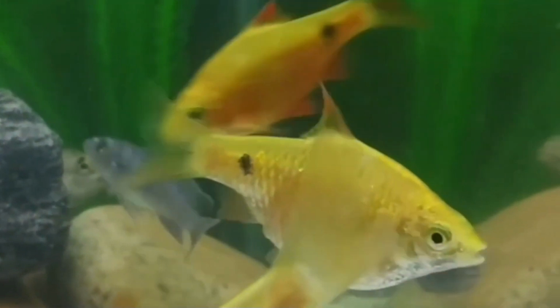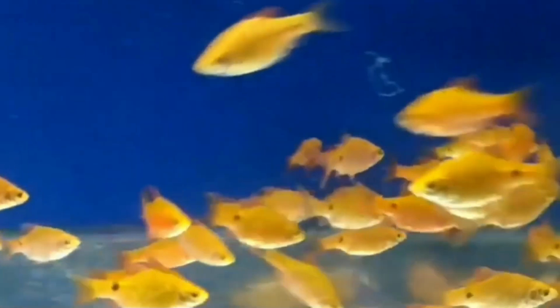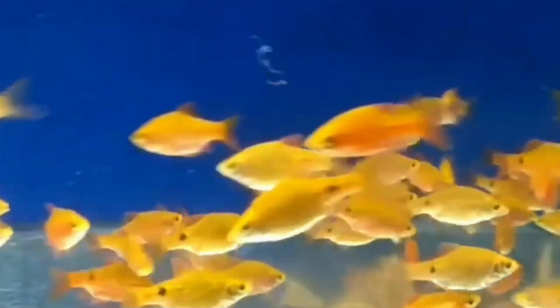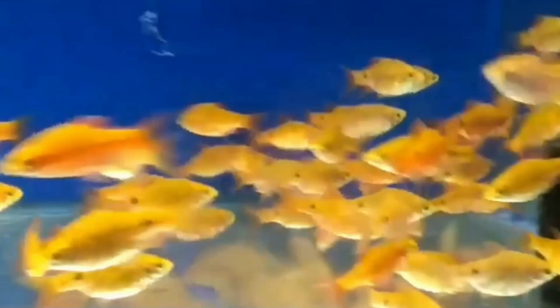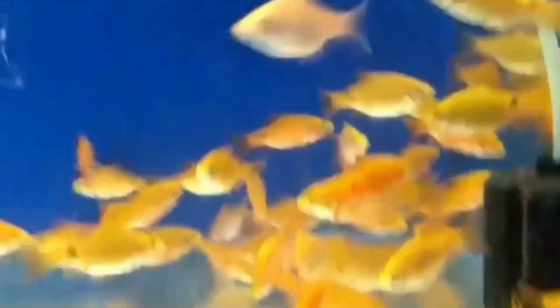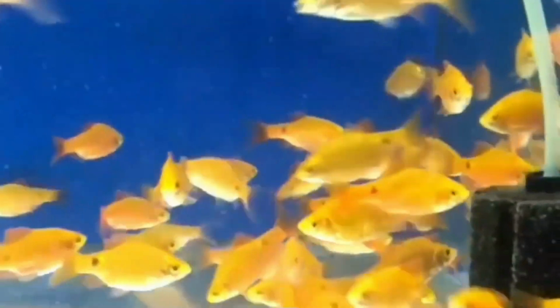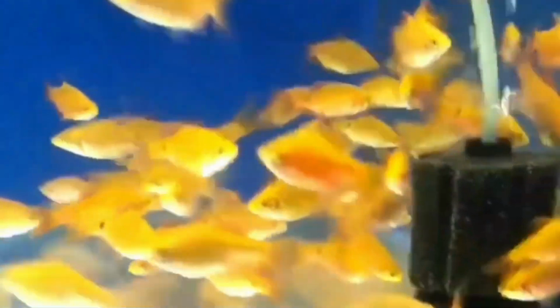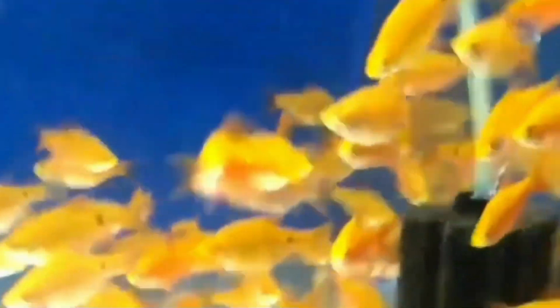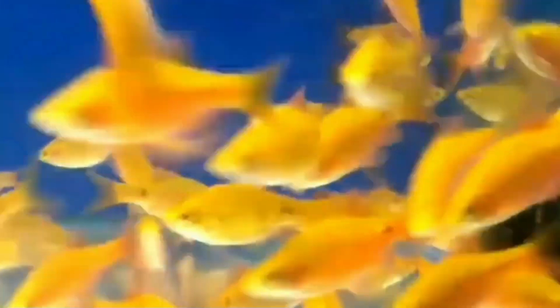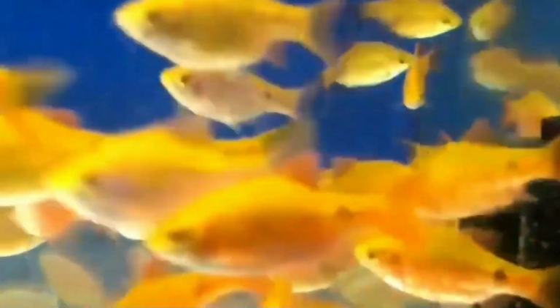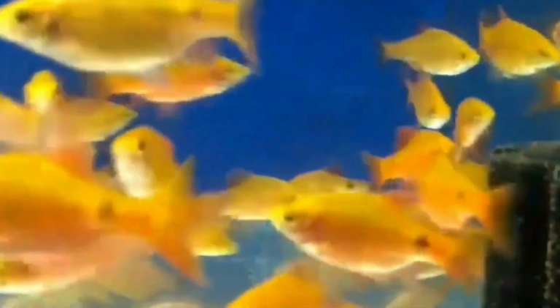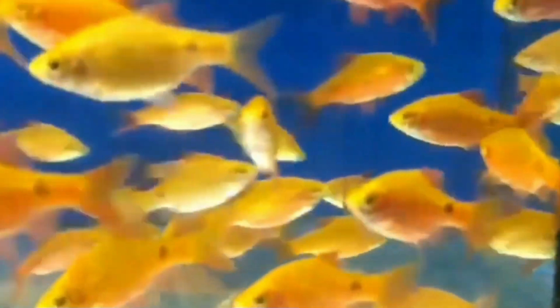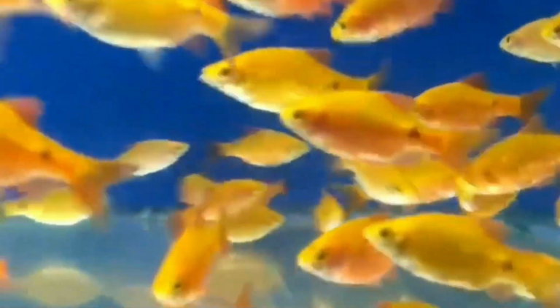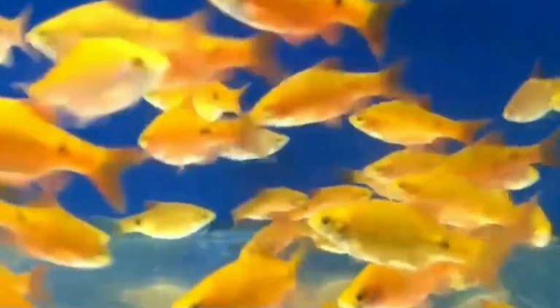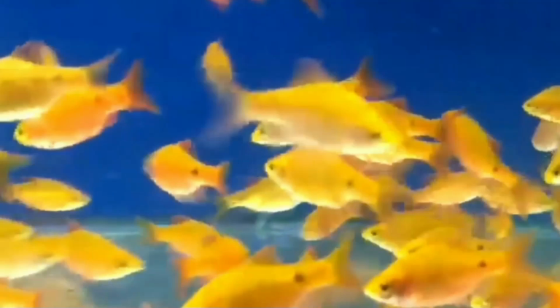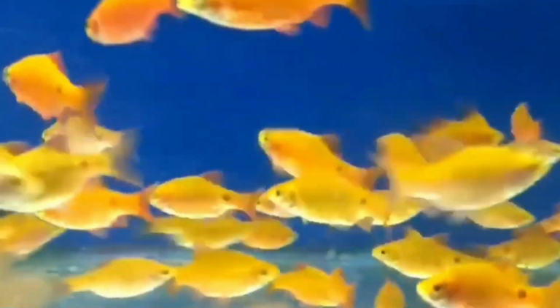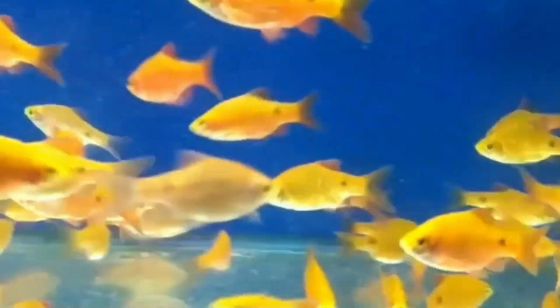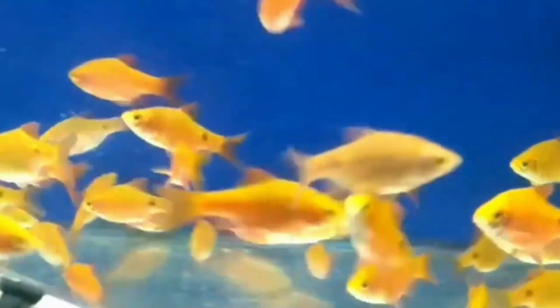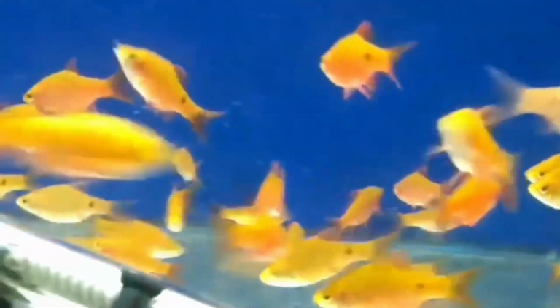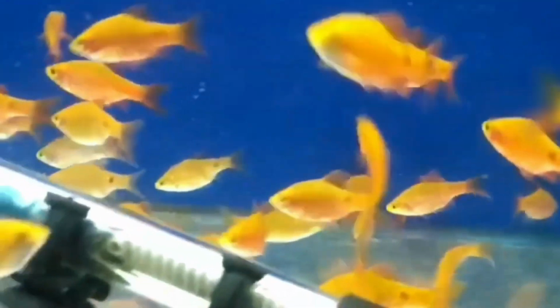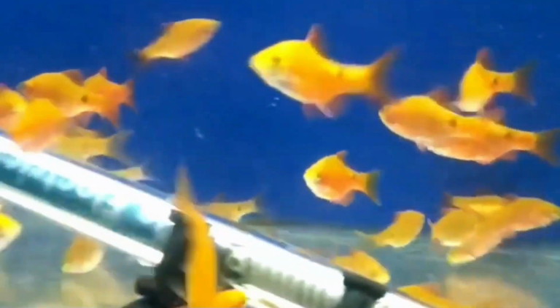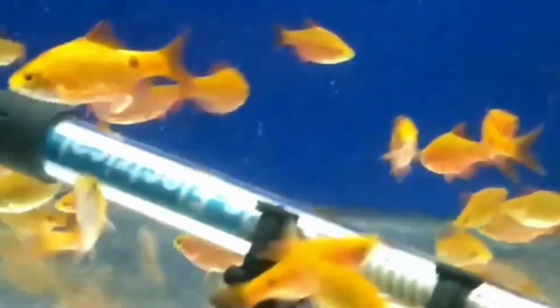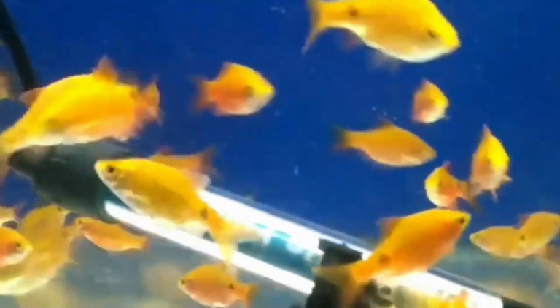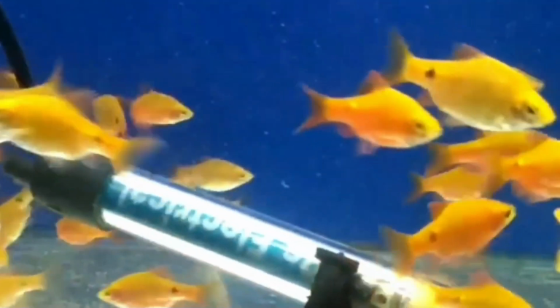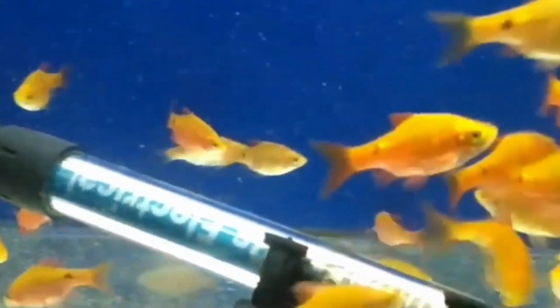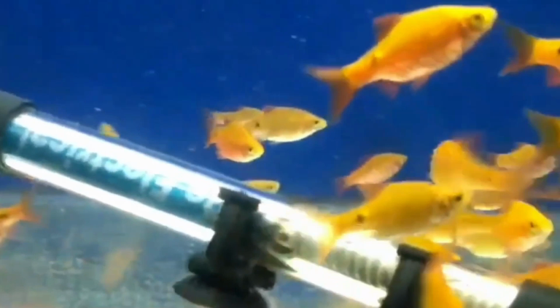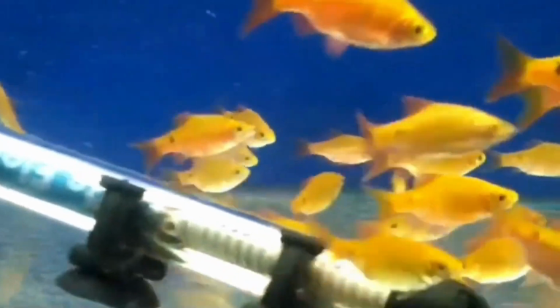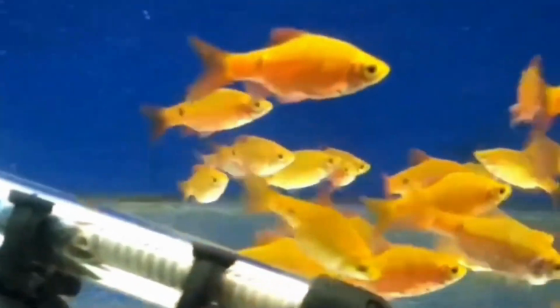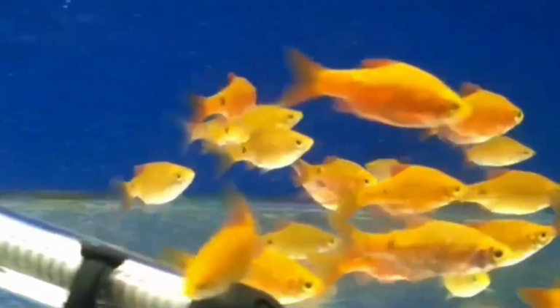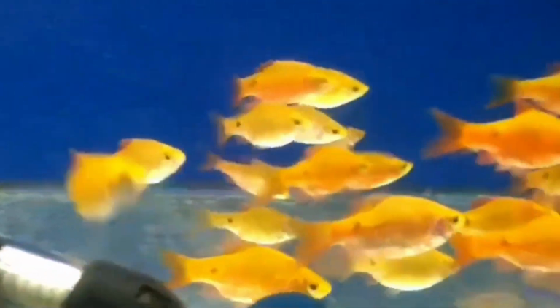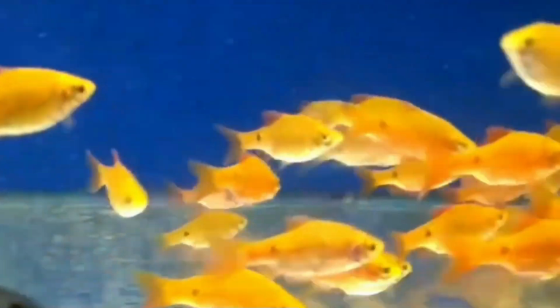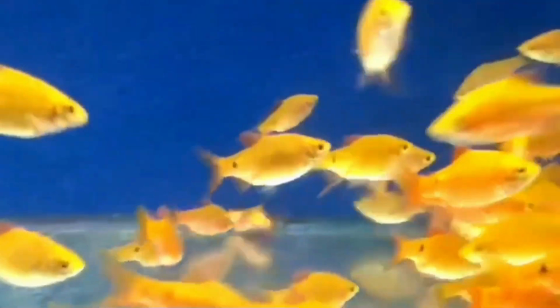Sign 3 is restlessness and aggression. Pregnant rosy barbs may display heightened levels of restlessness and aggression, especially towards other tank mates. They might chase or nip at other fish as they become more protective of their developing eggs.